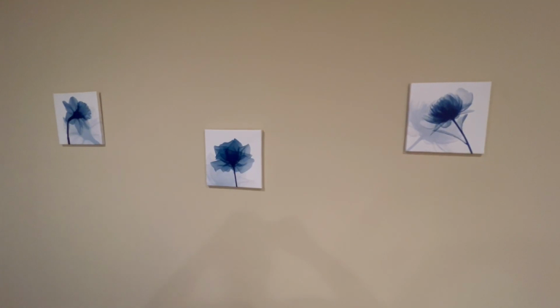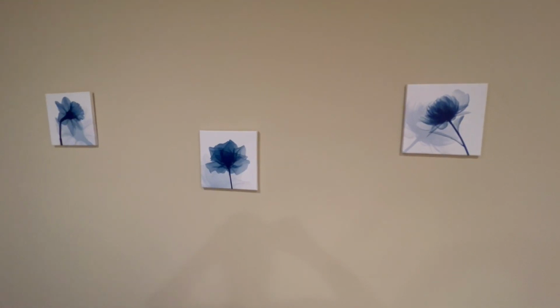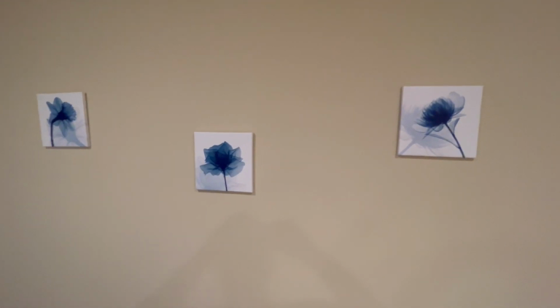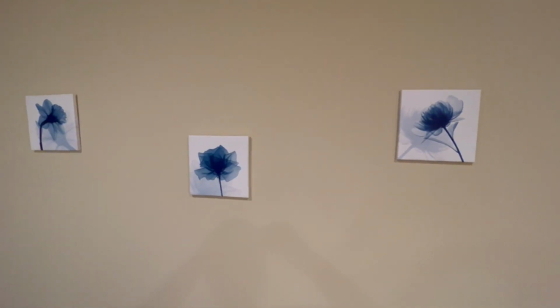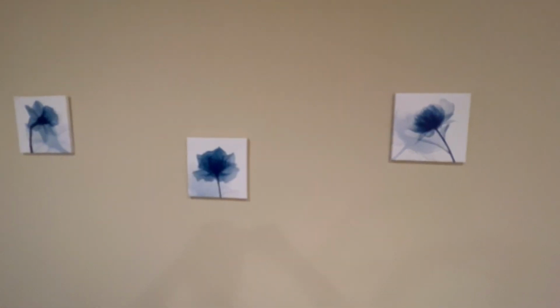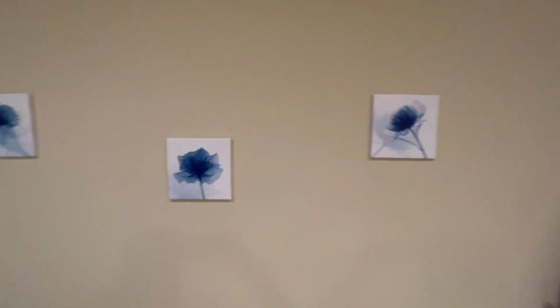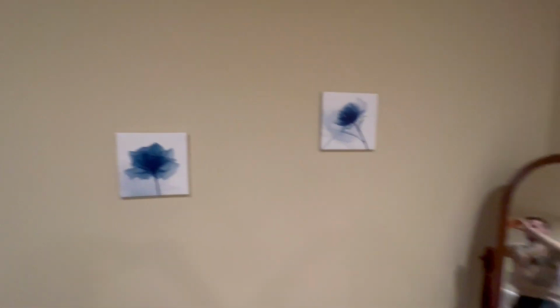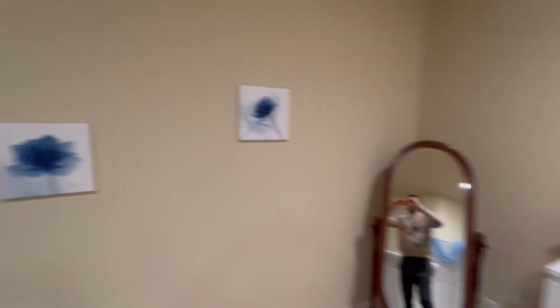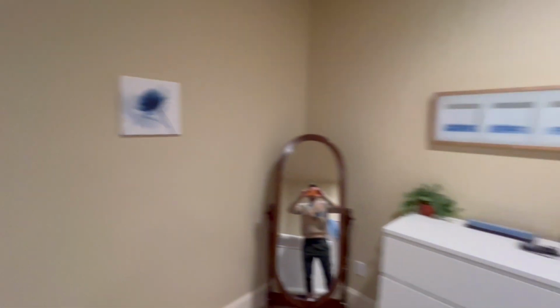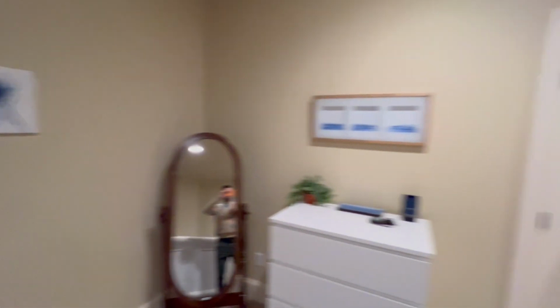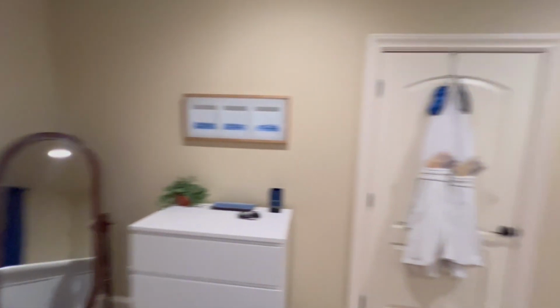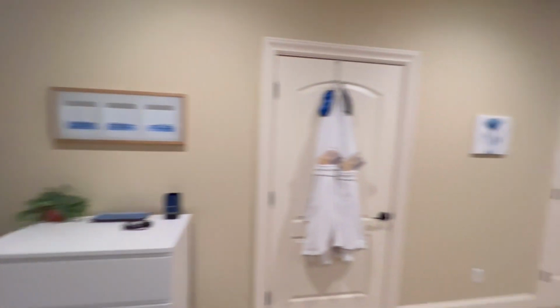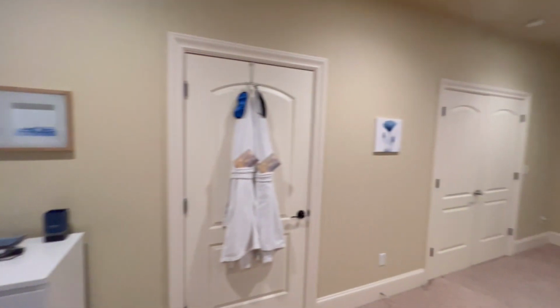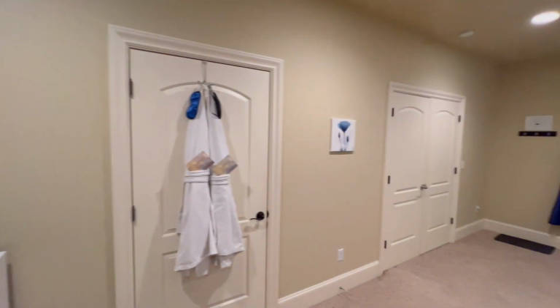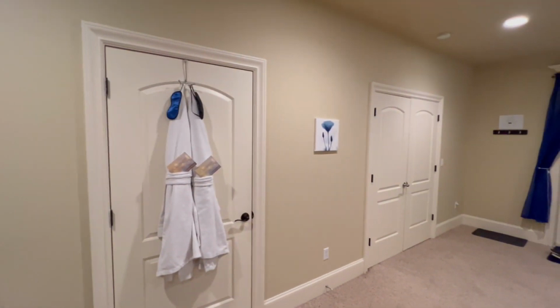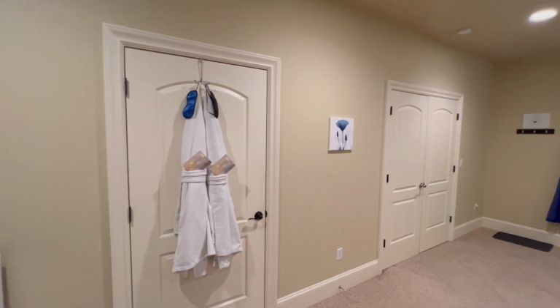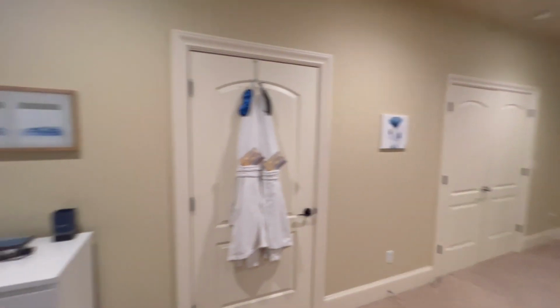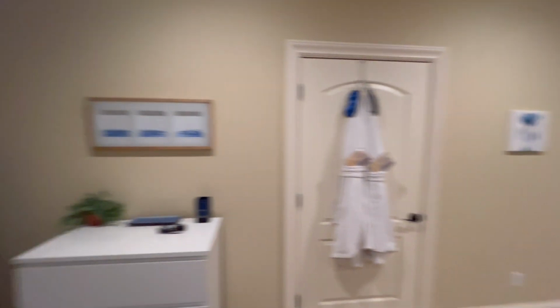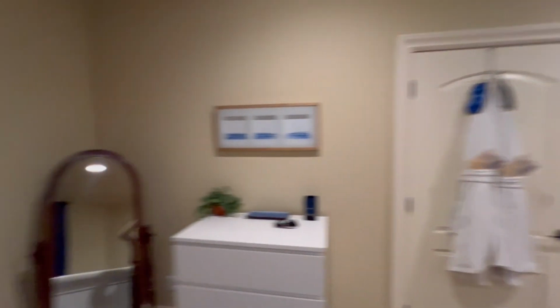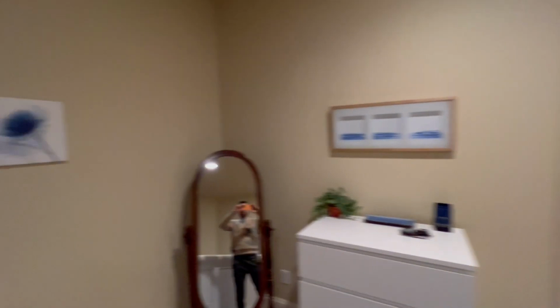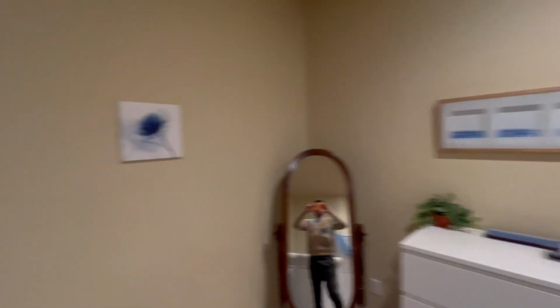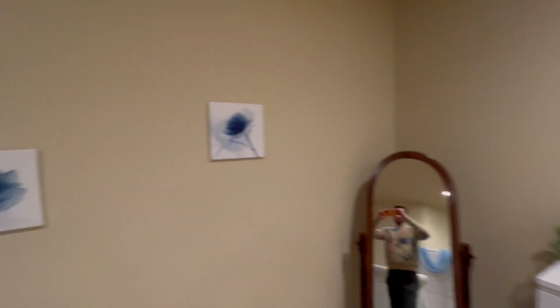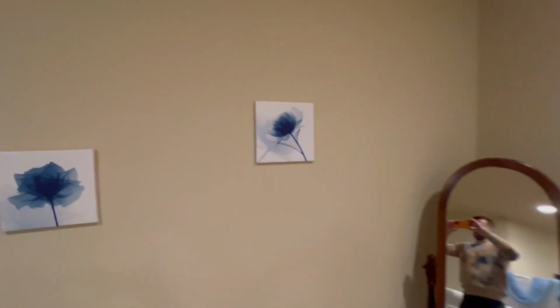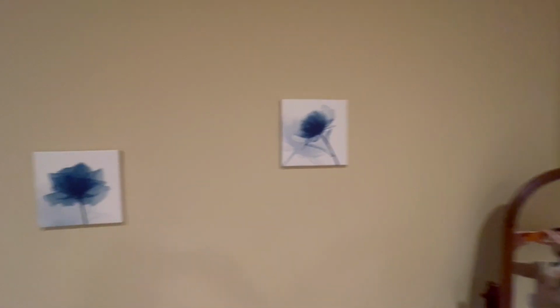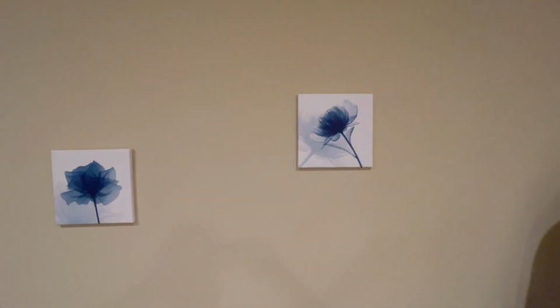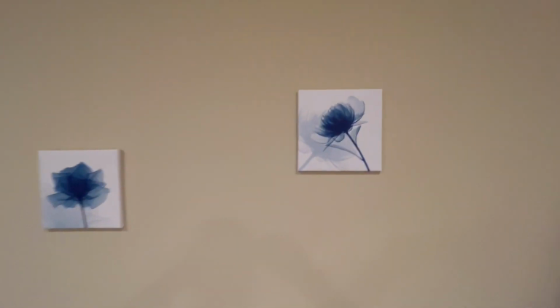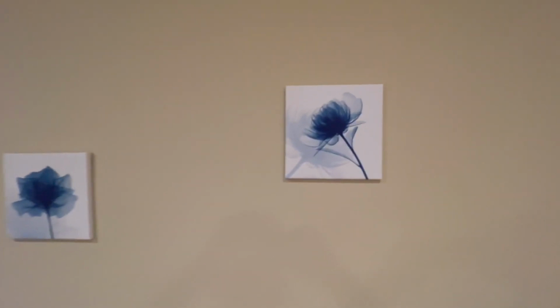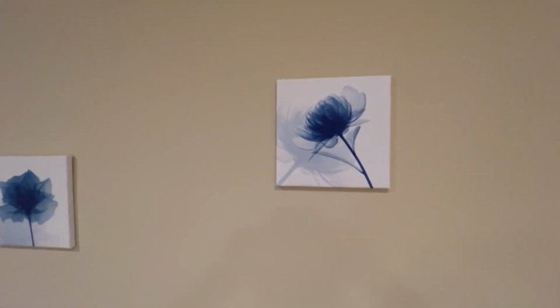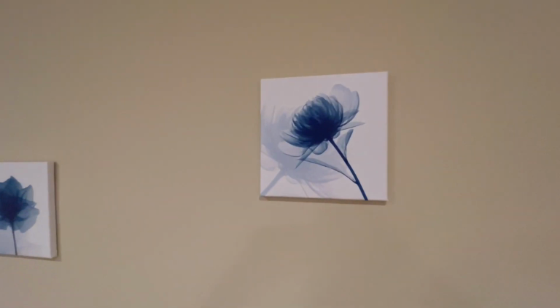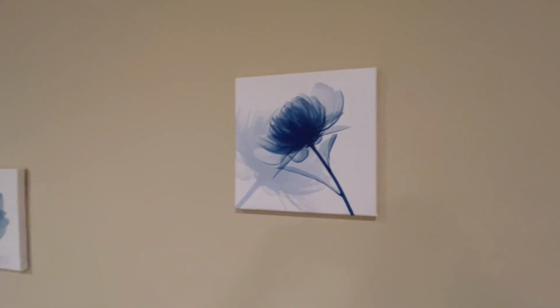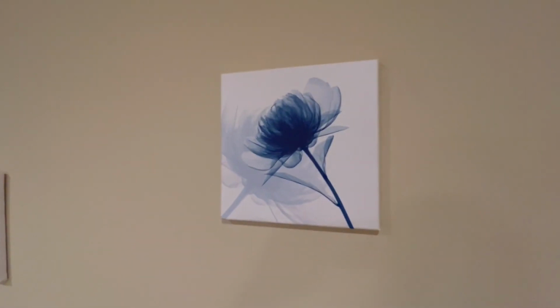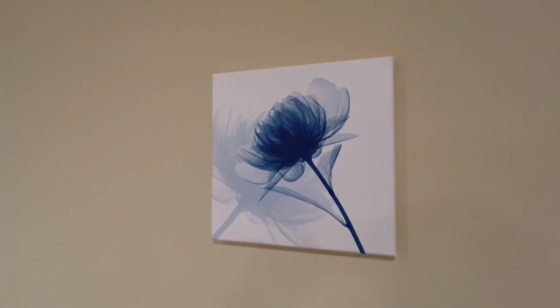I've got this really nice four-piece set here — there's three of them, and there's the other one. I'm going to come over here first. So this is at the Airbnb me and my brother are staying at right now.